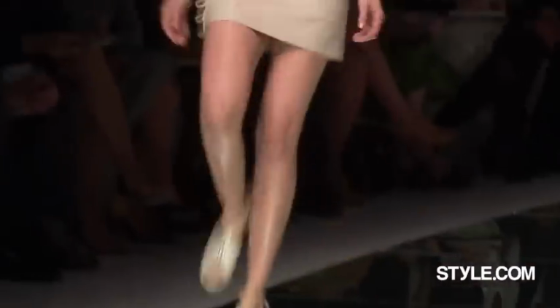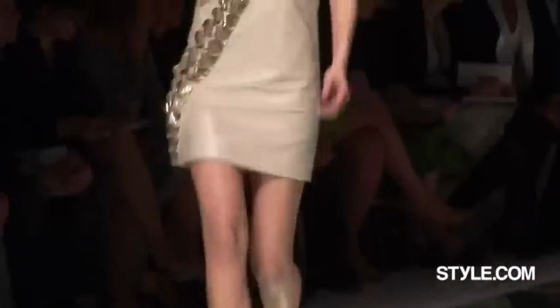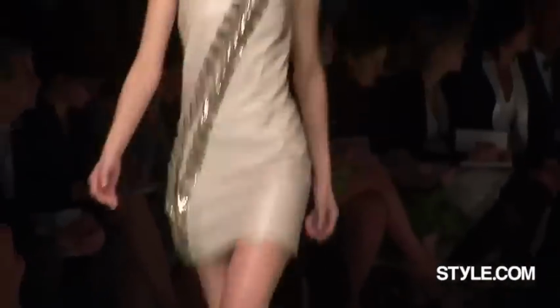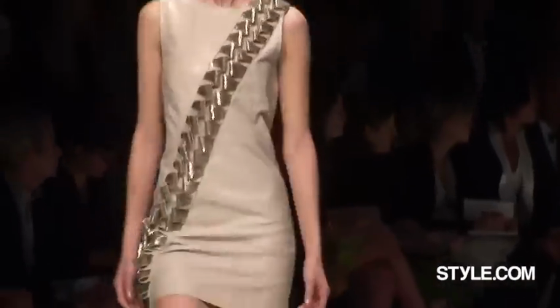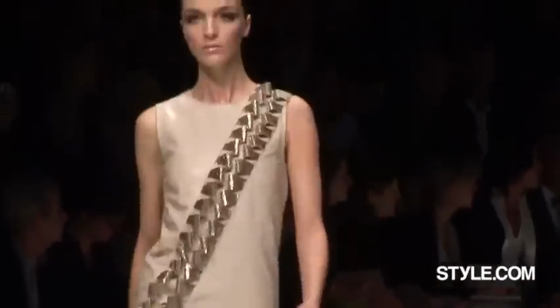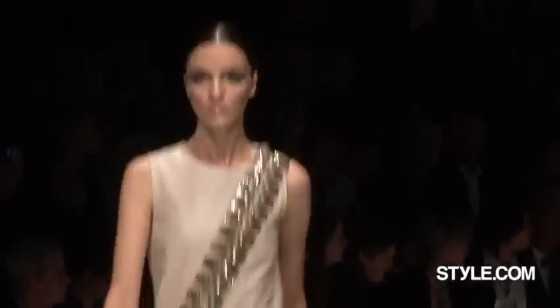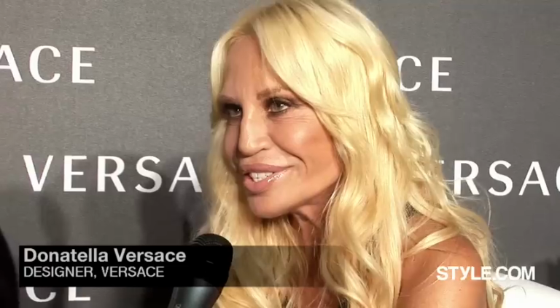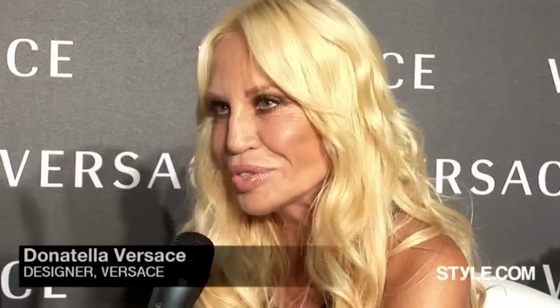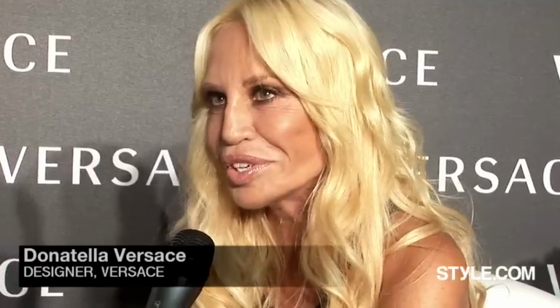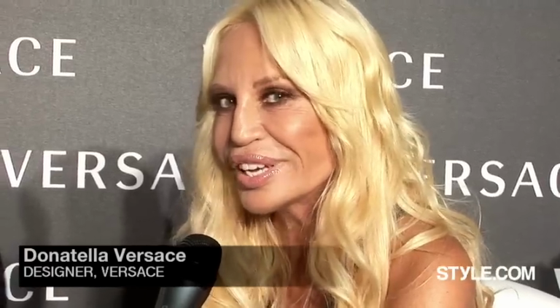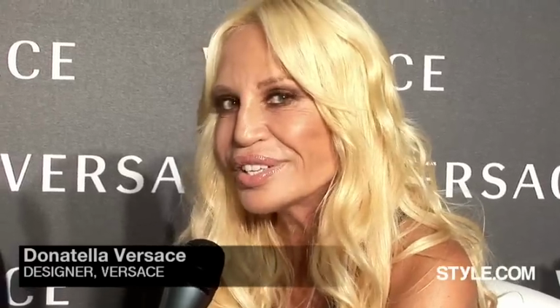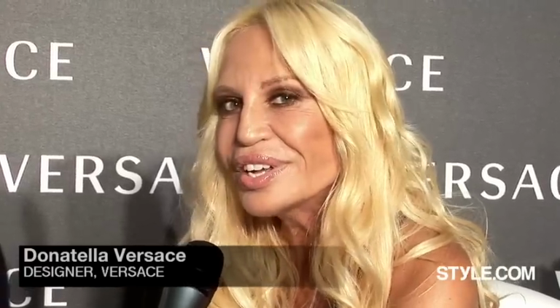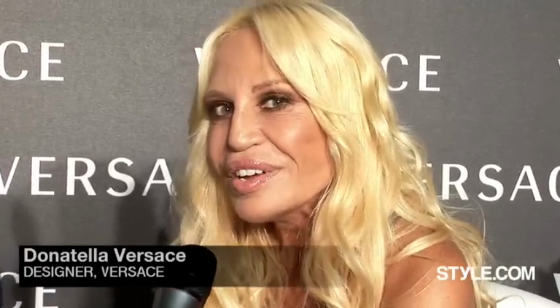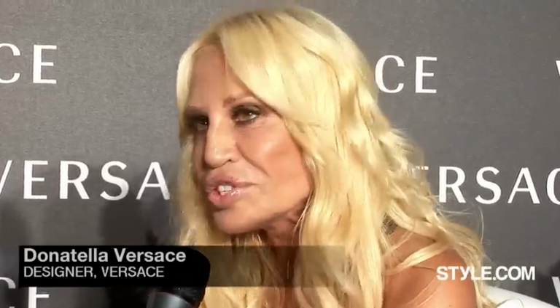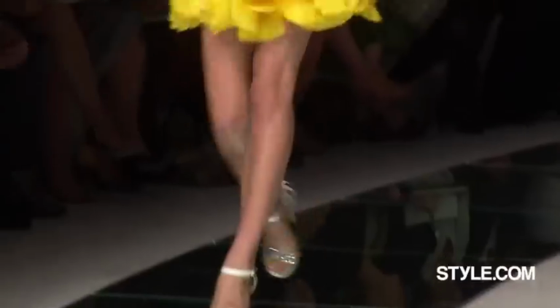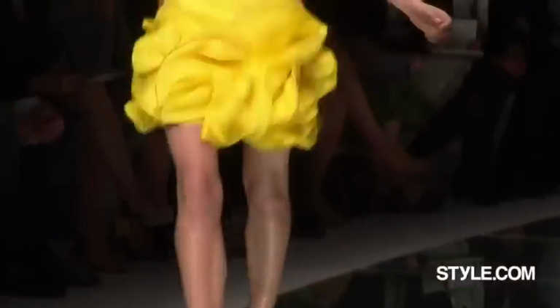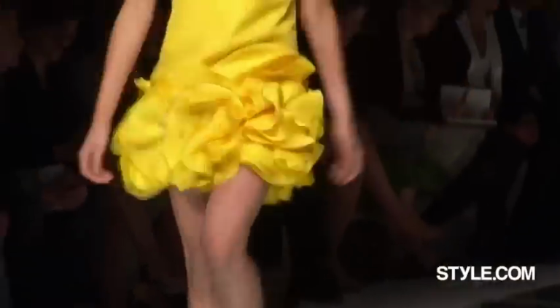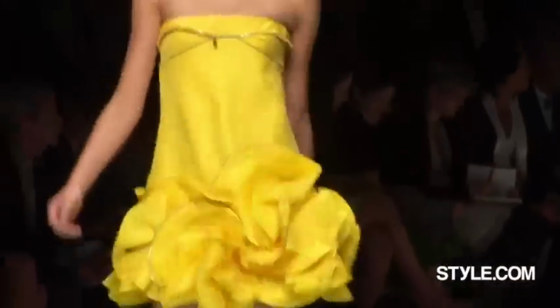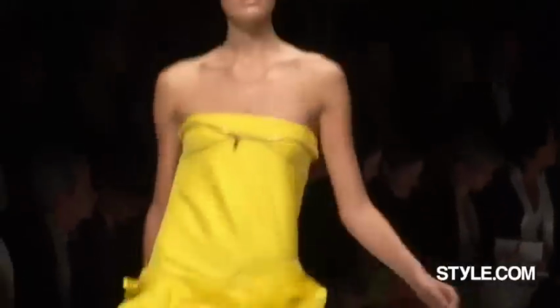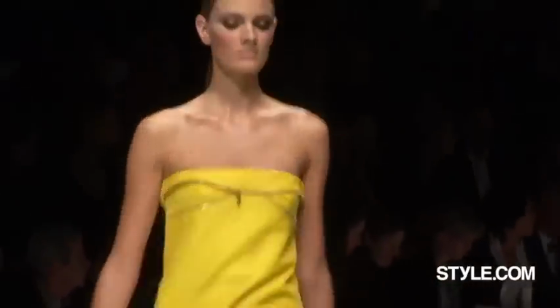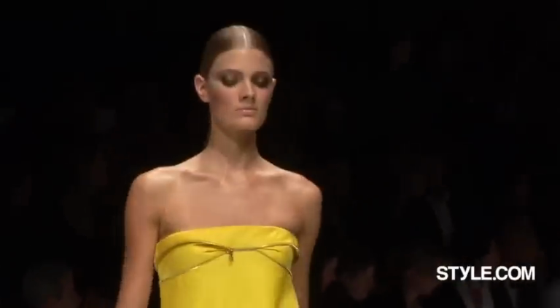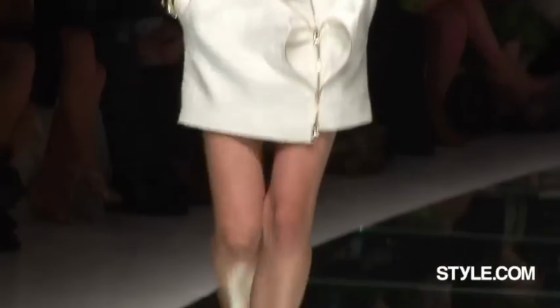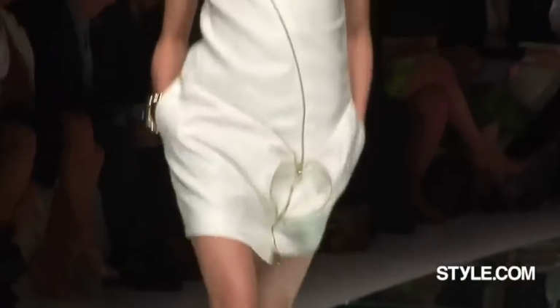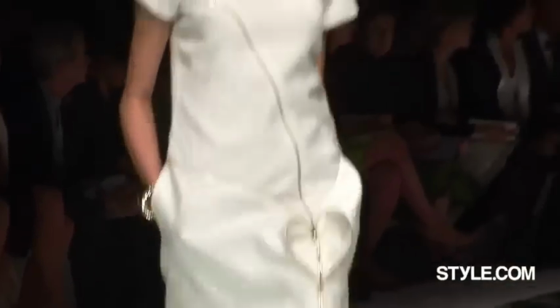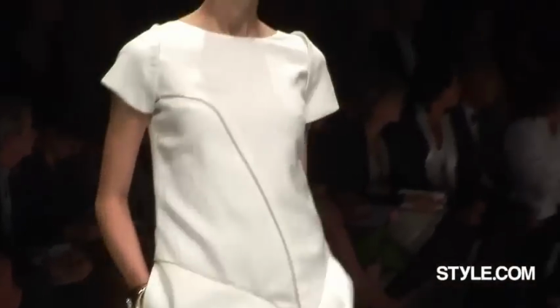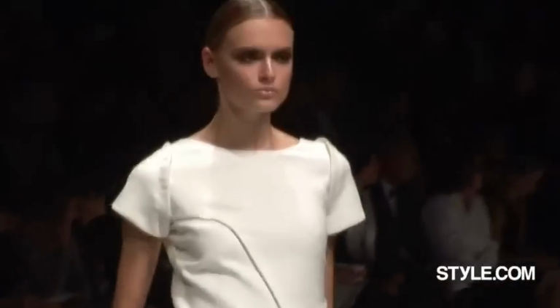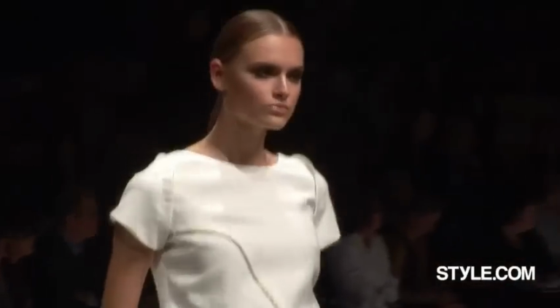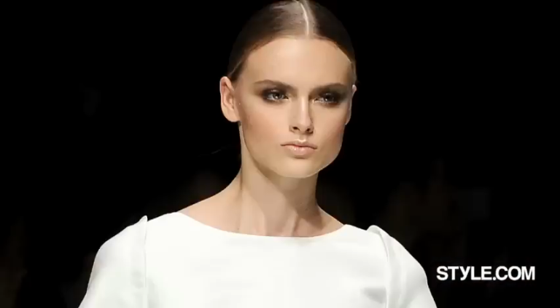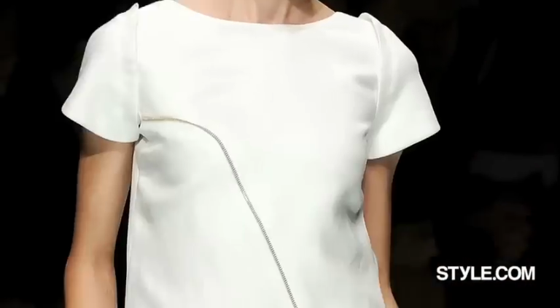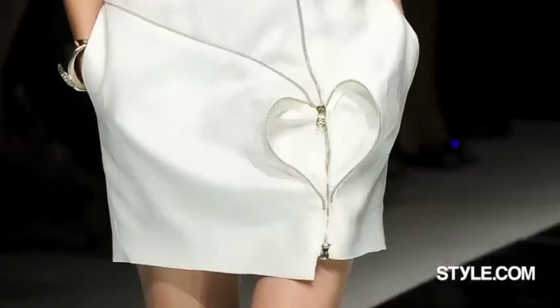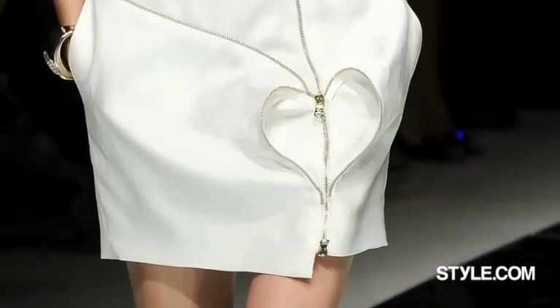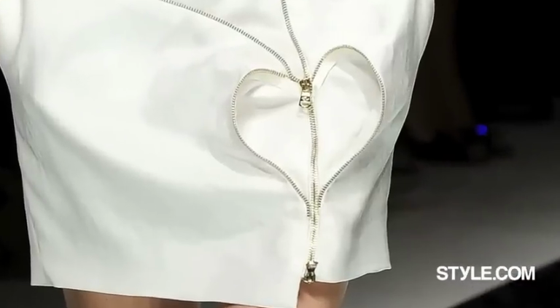We live in a time of huge crisis around the world, and fashion at this moment has to be positive. It's always upbeat to see hearts on a runway.